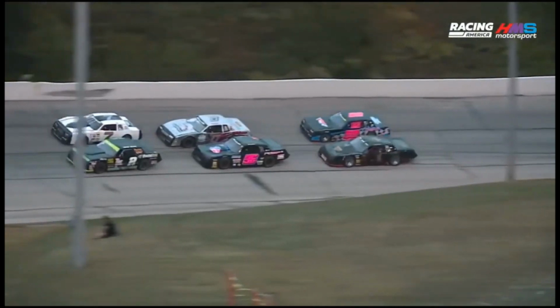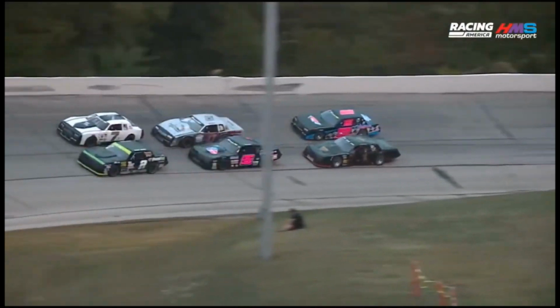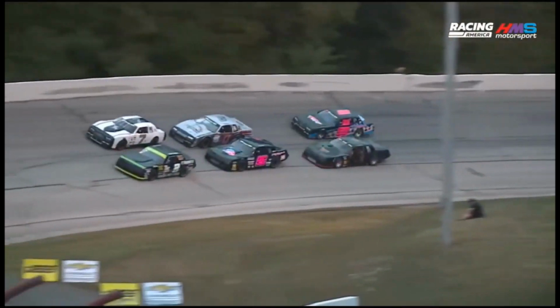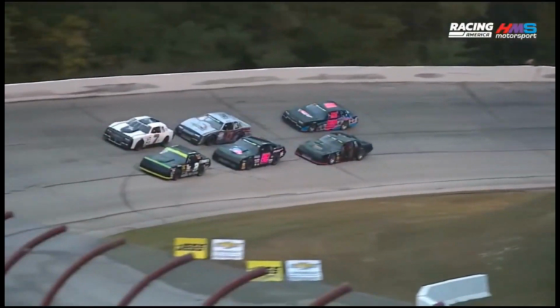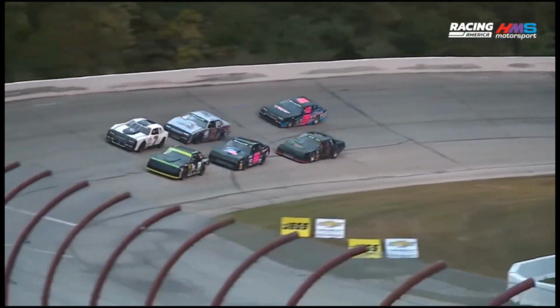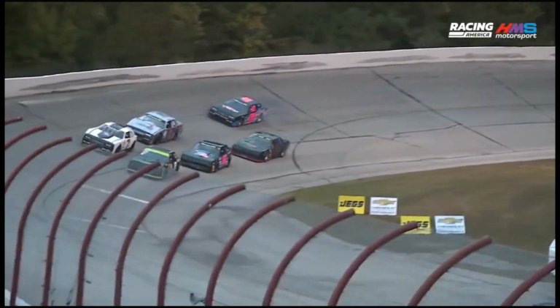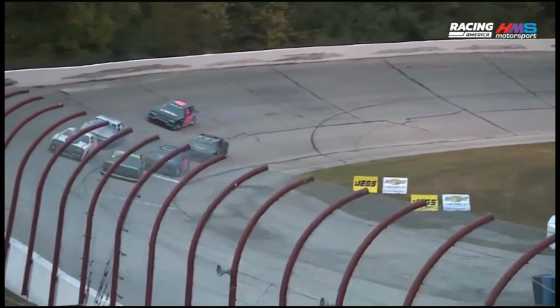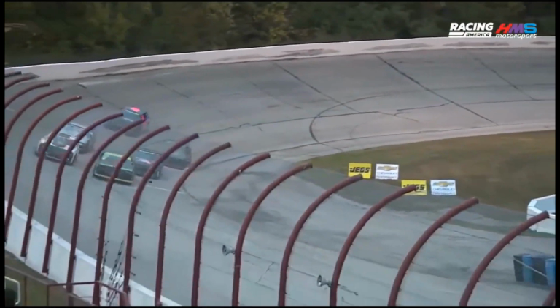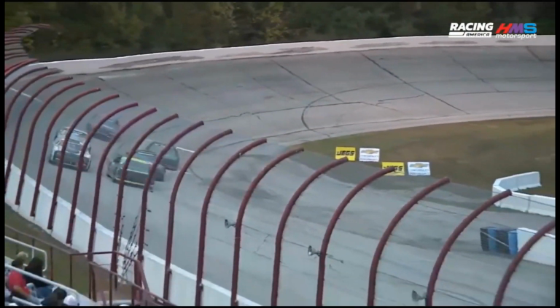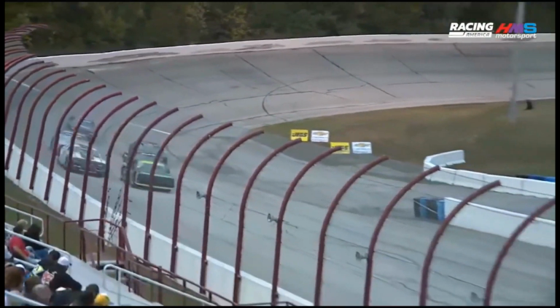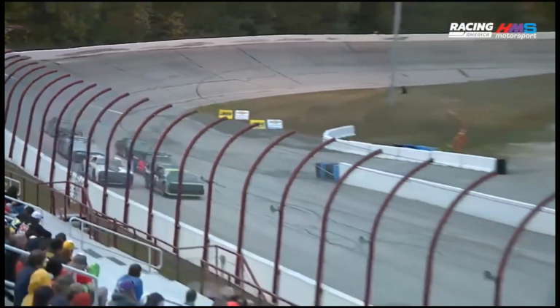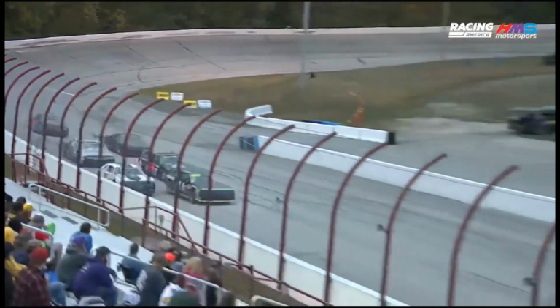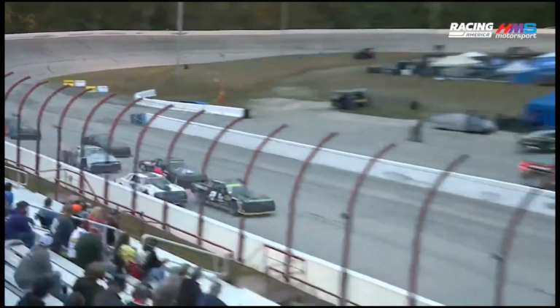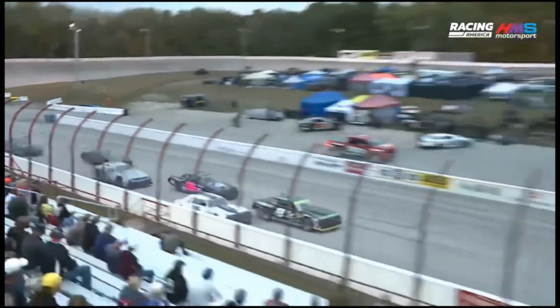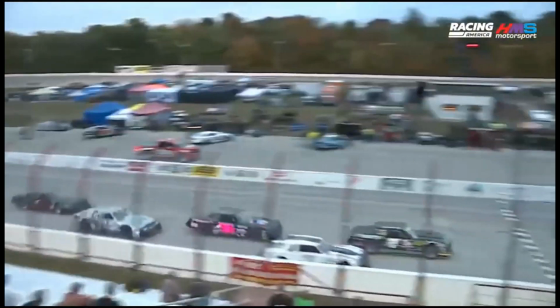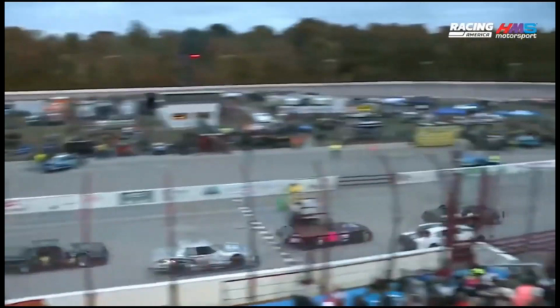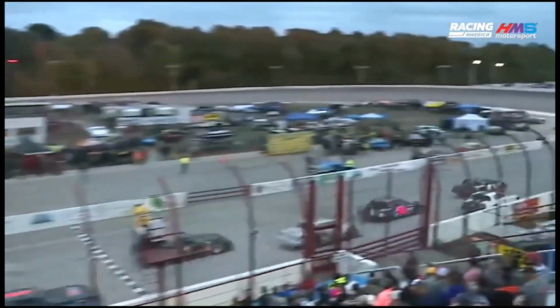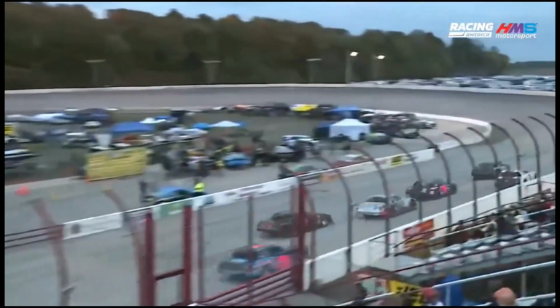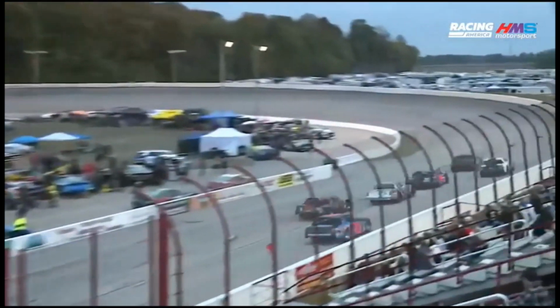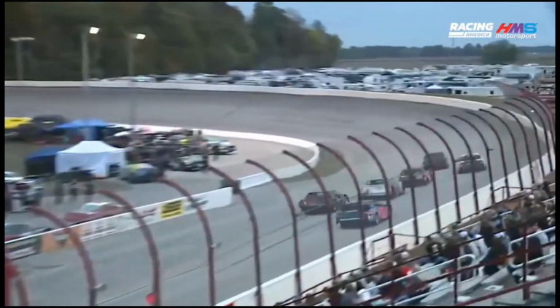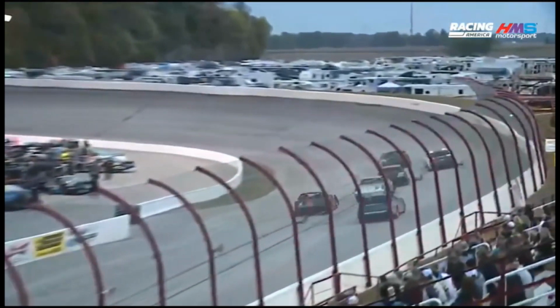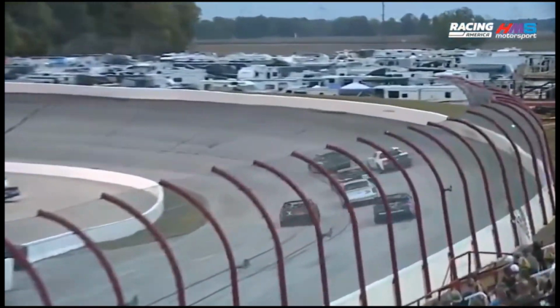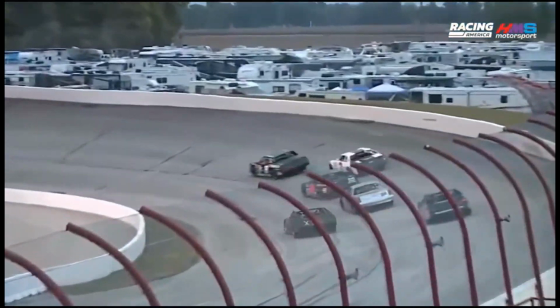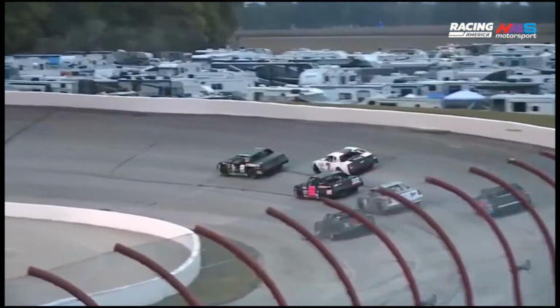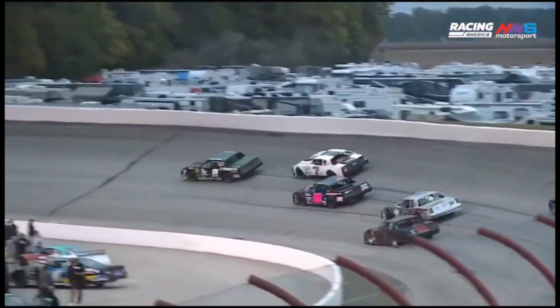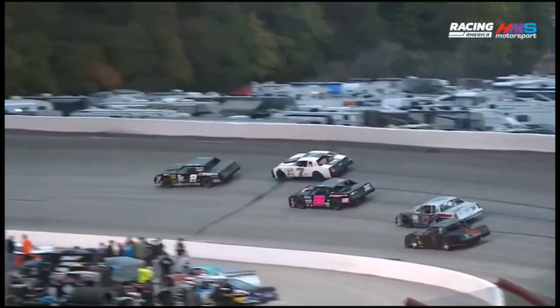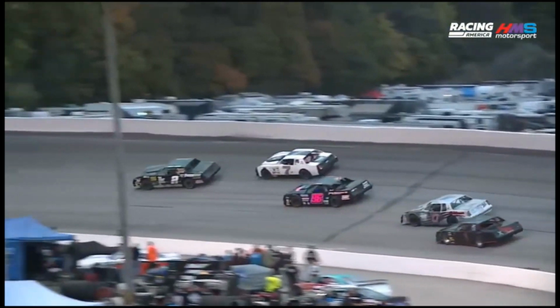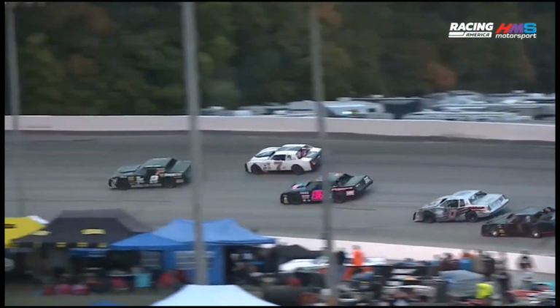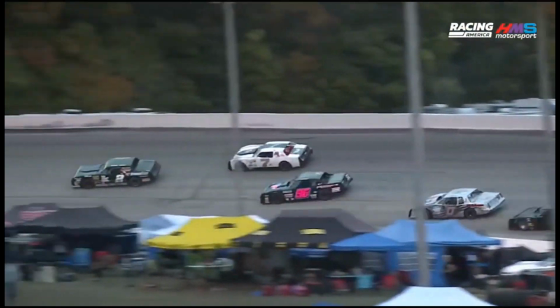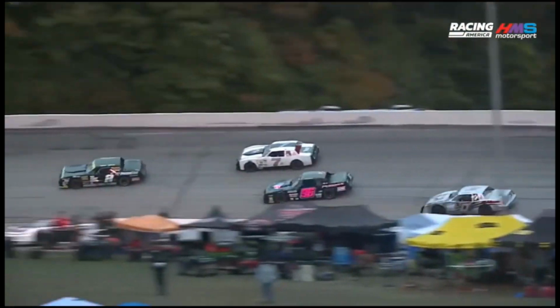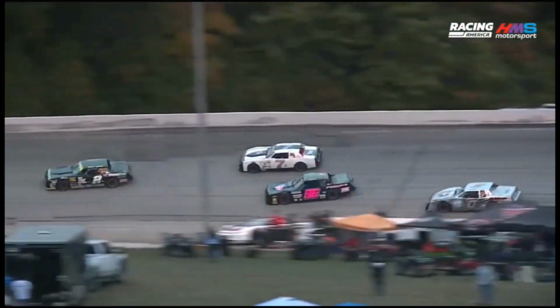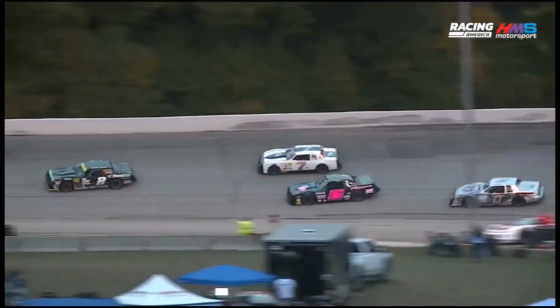Over to turn four. We are underway for the New Stars, the CRA Street Stop. Good start for Damon — he'll have that advantage down into turn one and through turn number two.